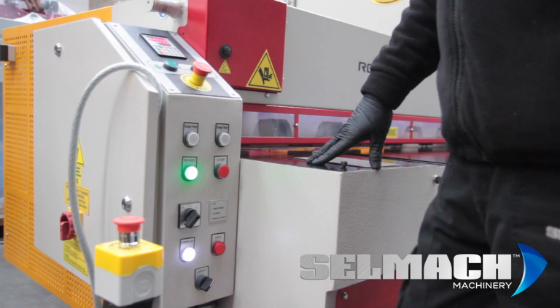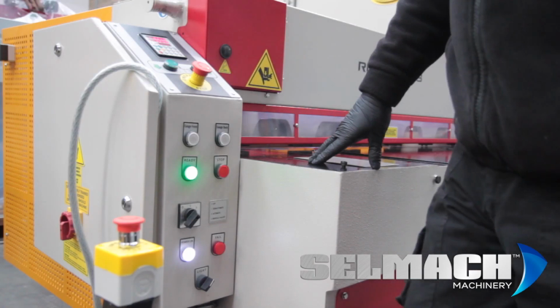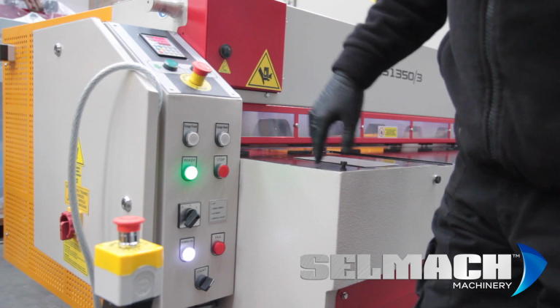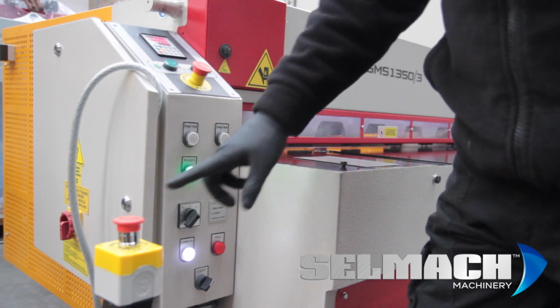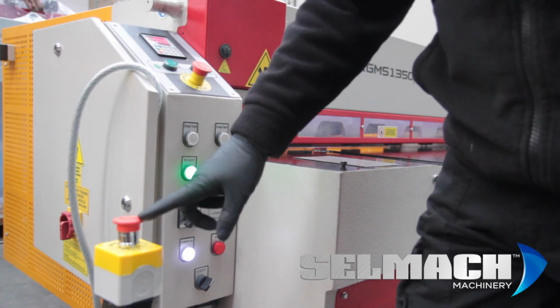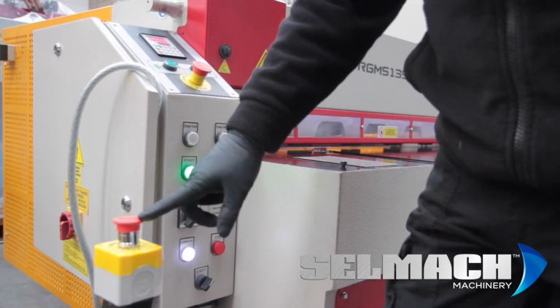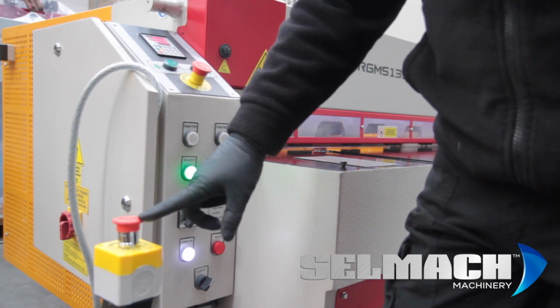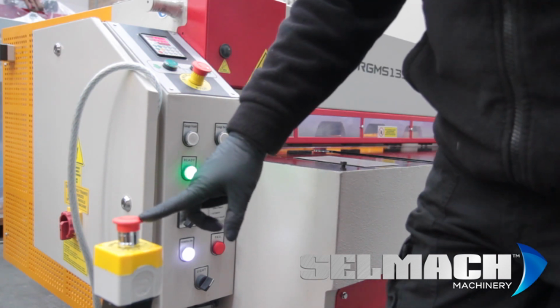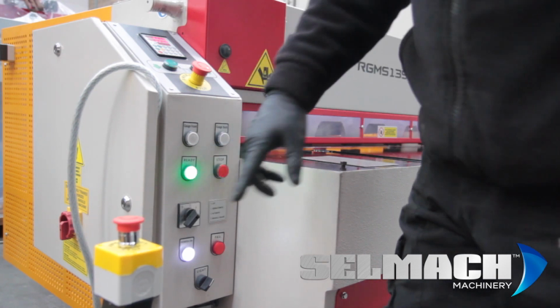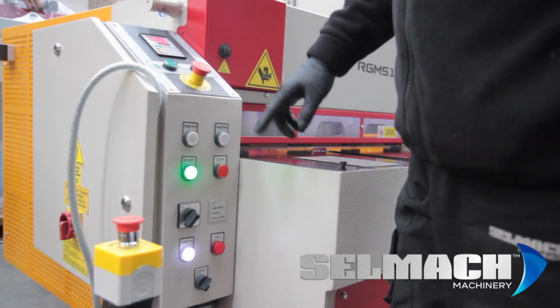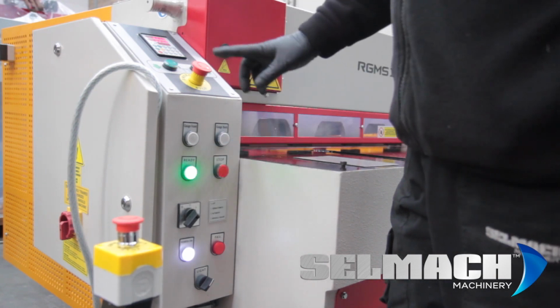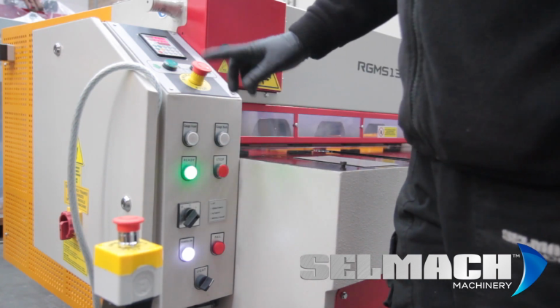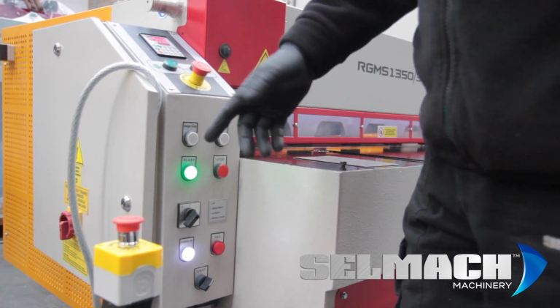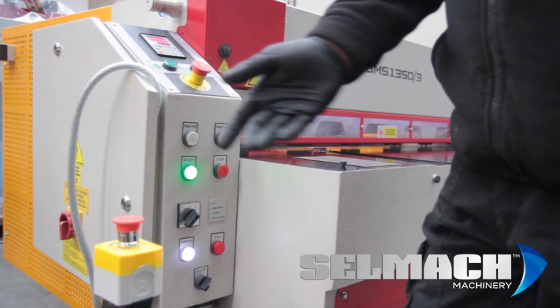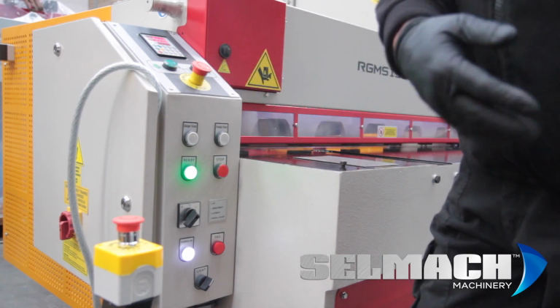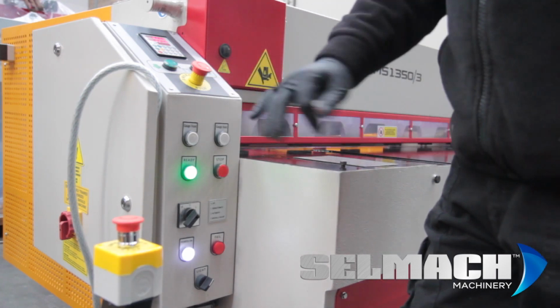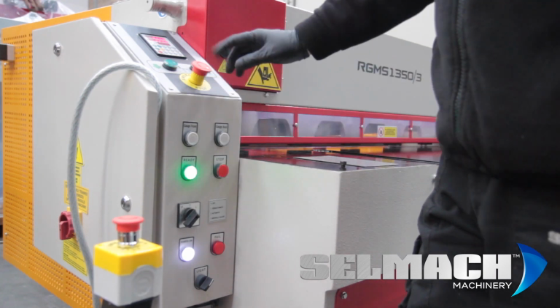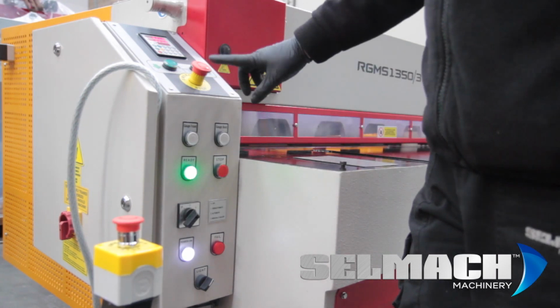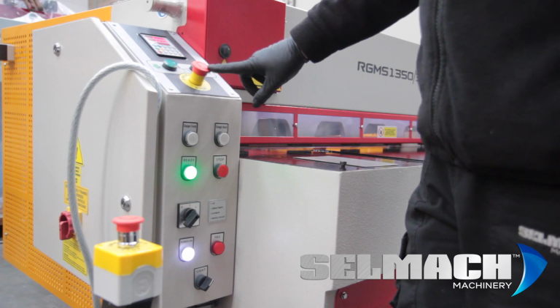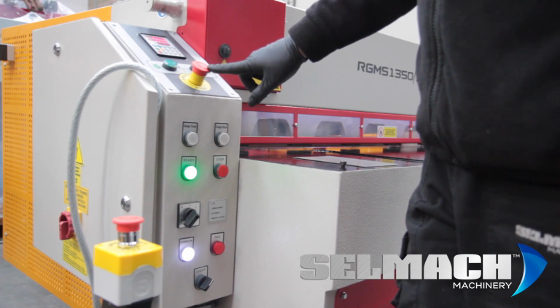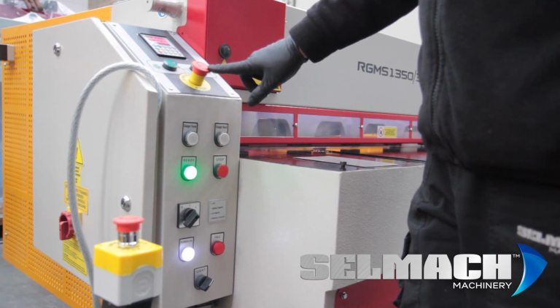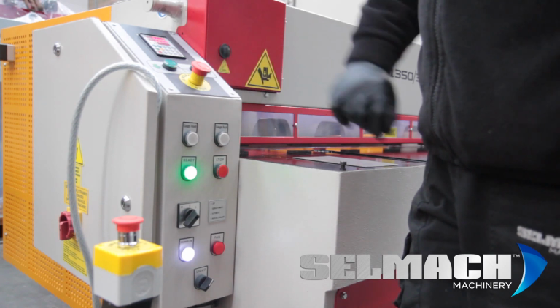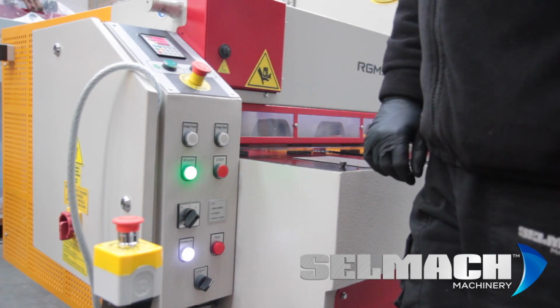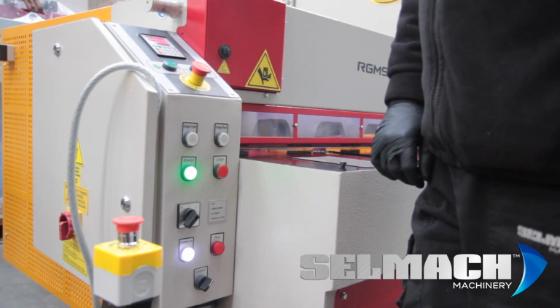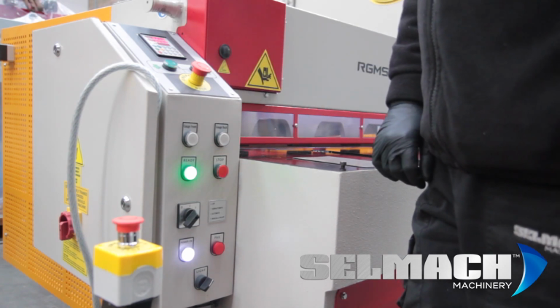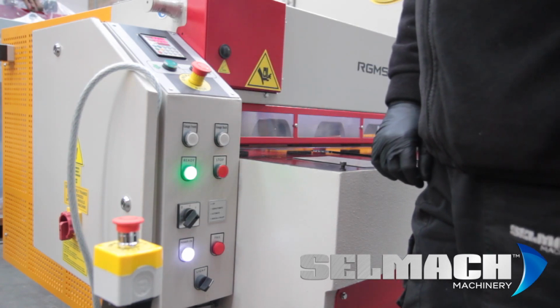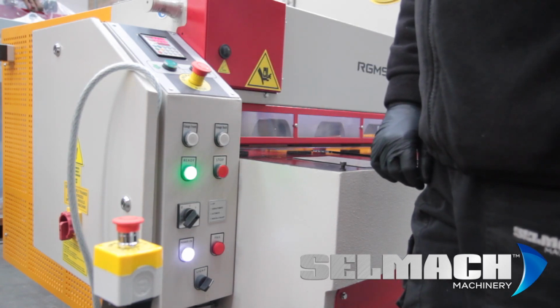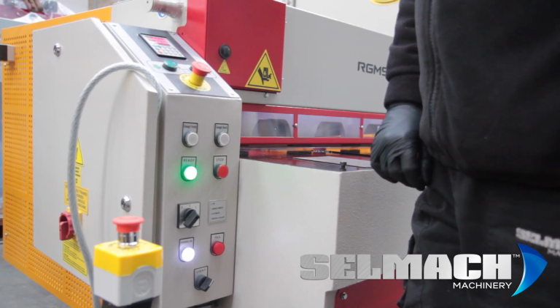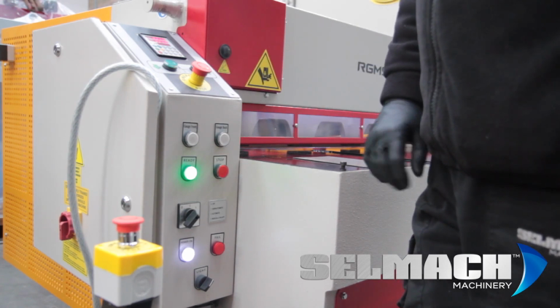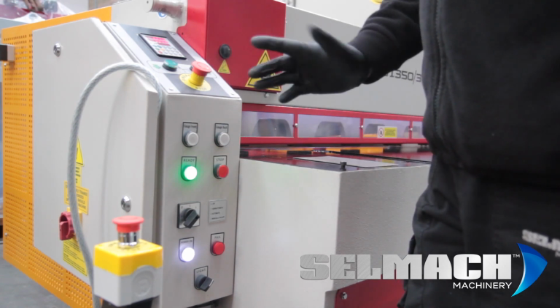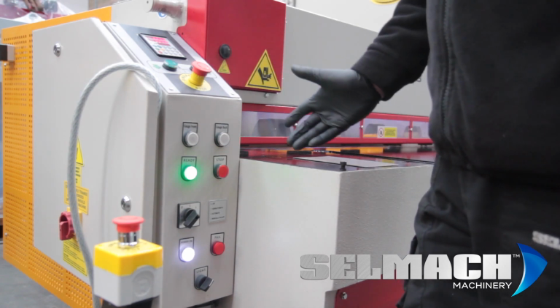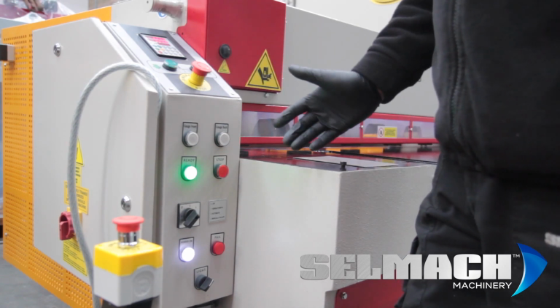We also have an emergency stop here on the foot pedal, or on a wandering foot pedal, and we have an emergency stop on the control panel should anything go wrong.